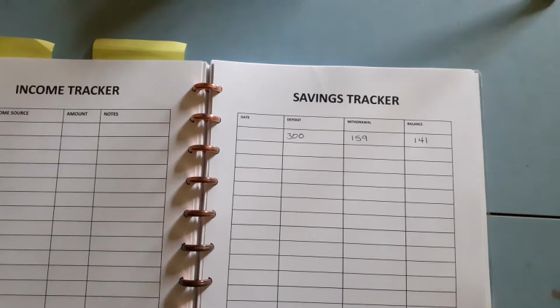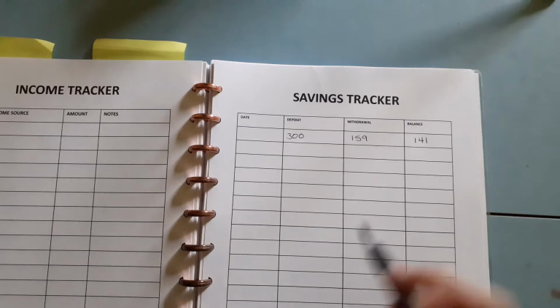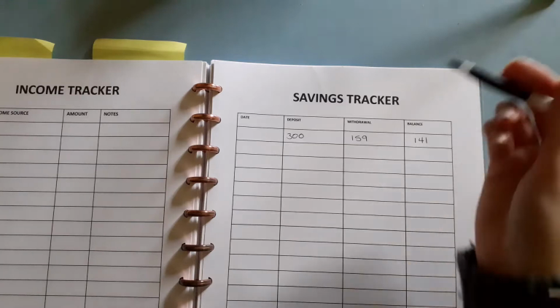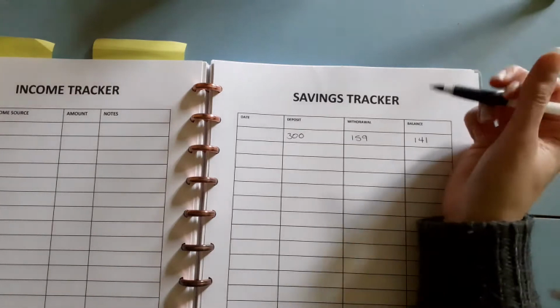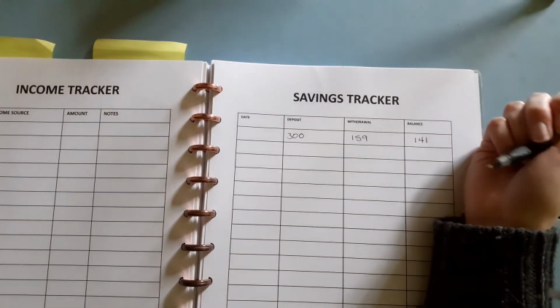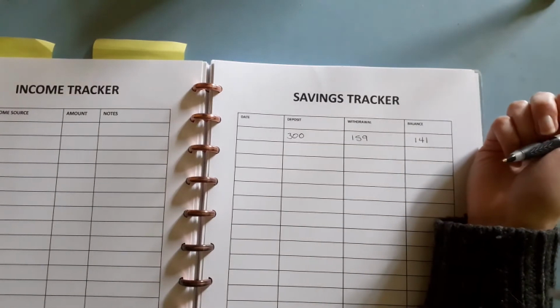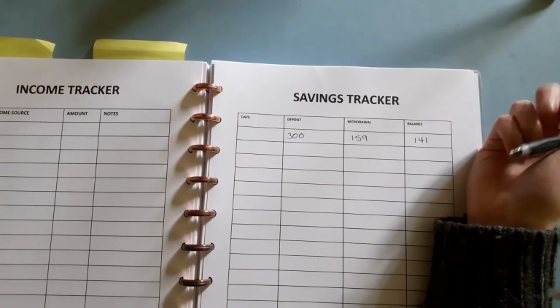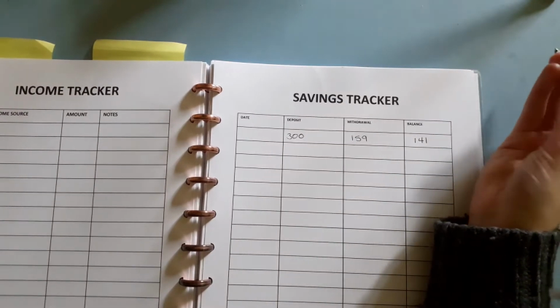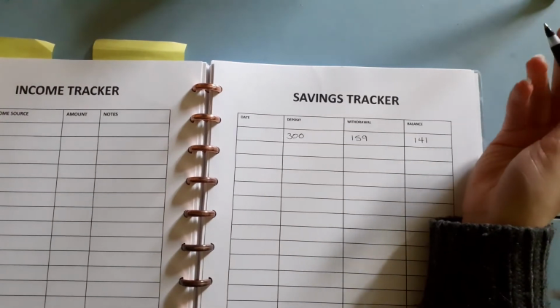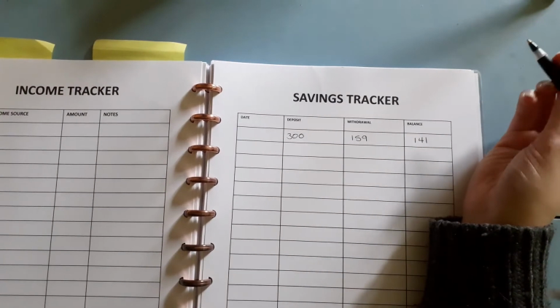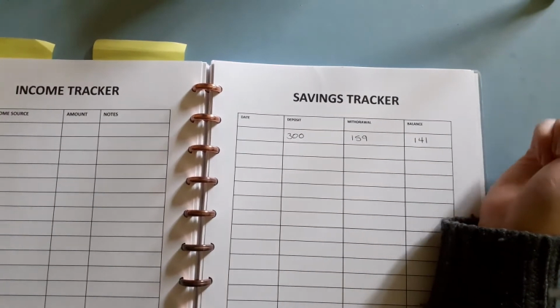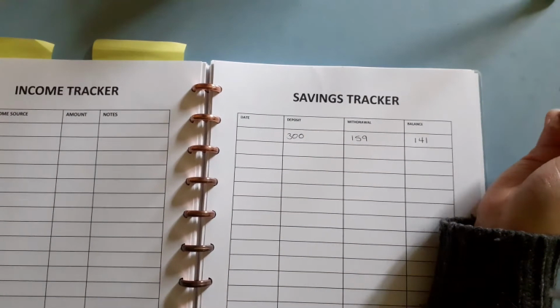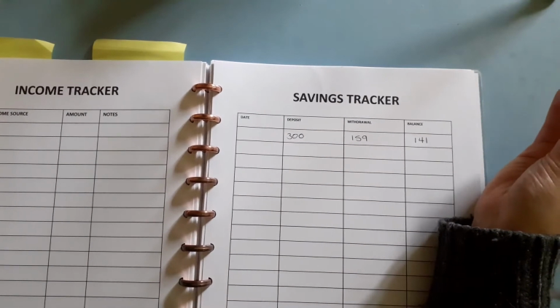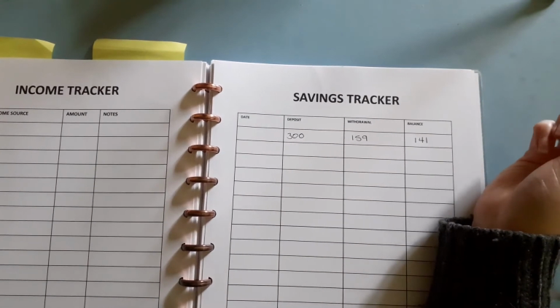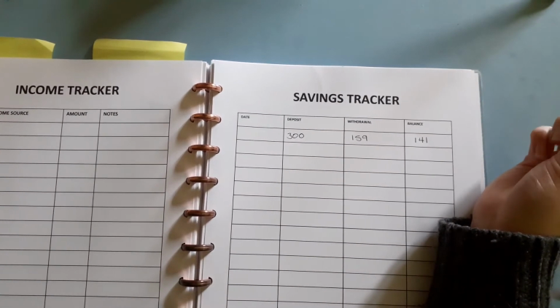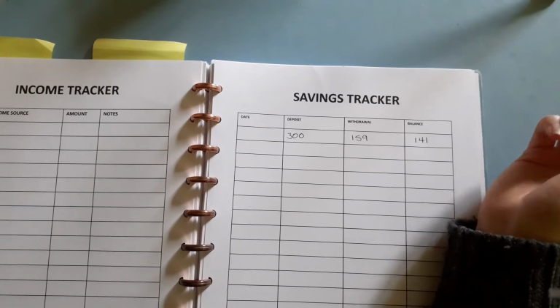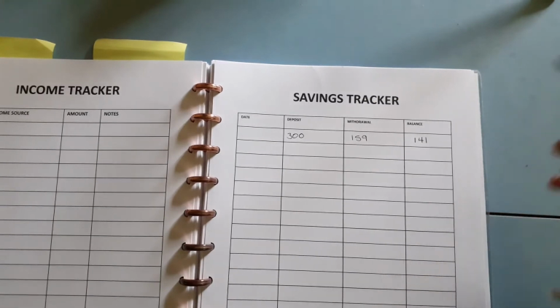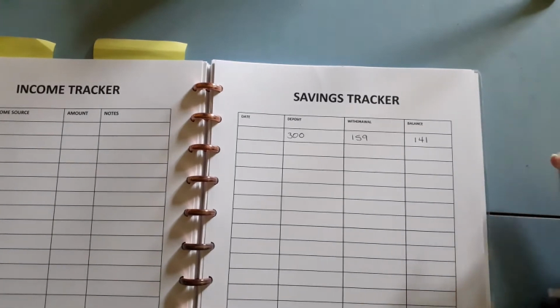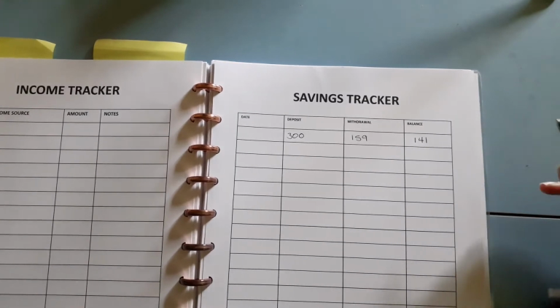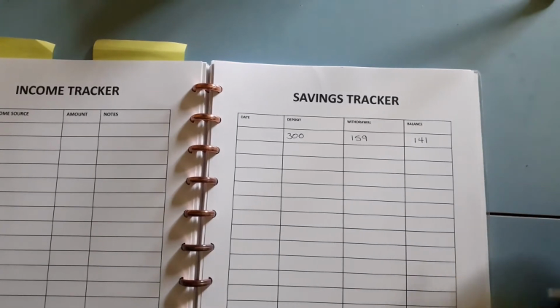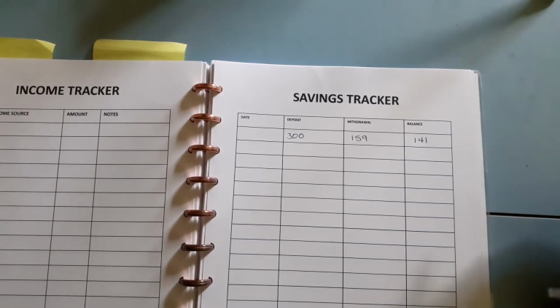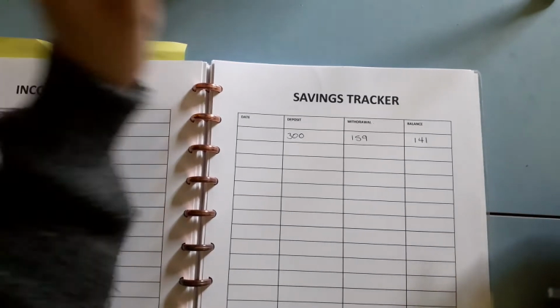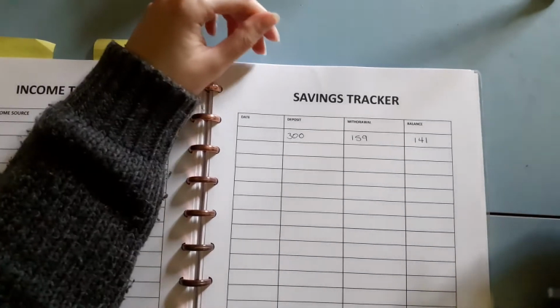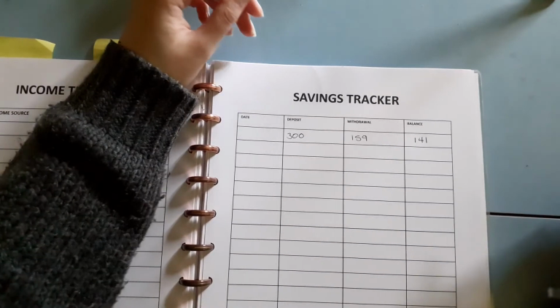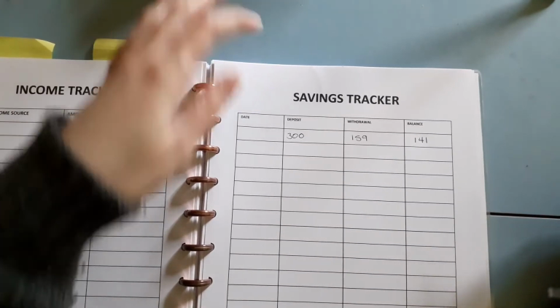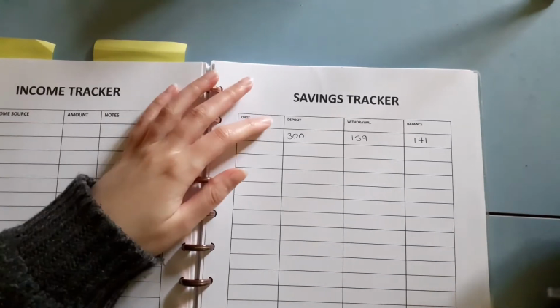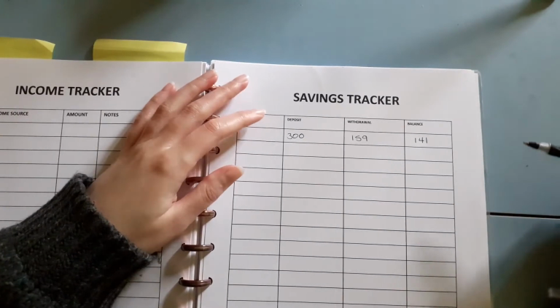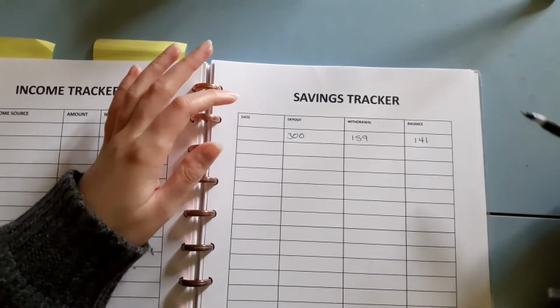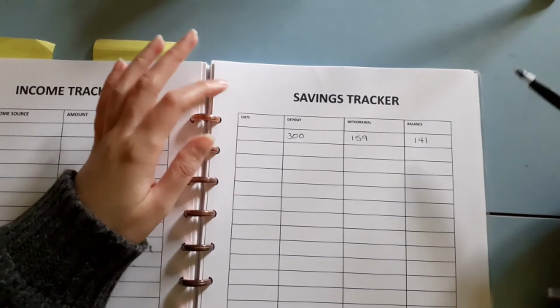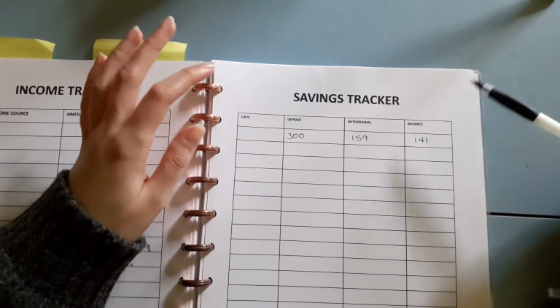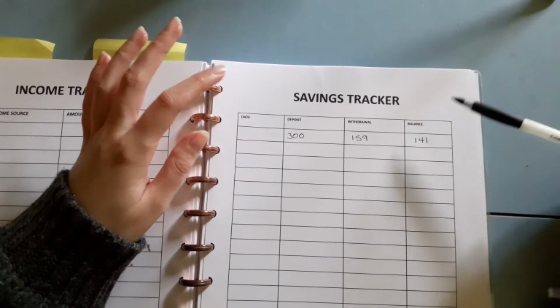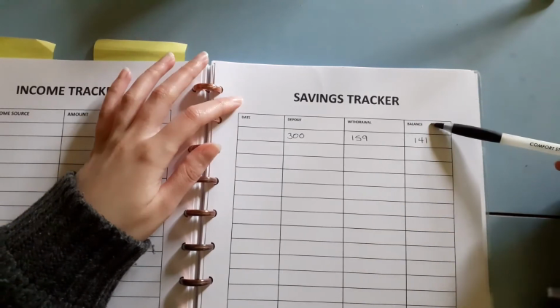Hi guys, welcome back to my channel. I'm Tam and I make videos about planning.